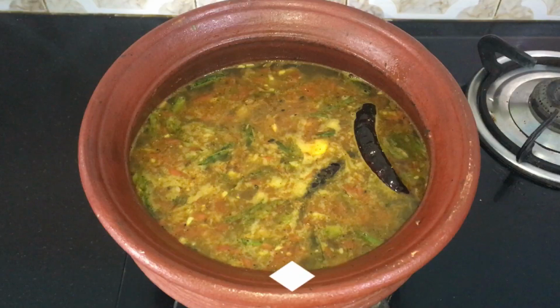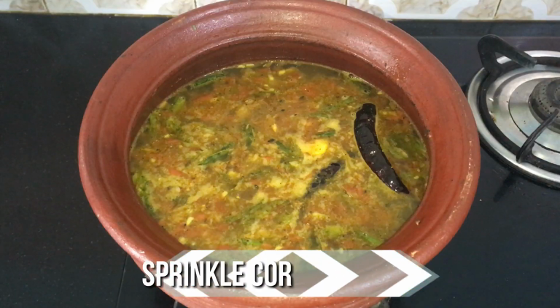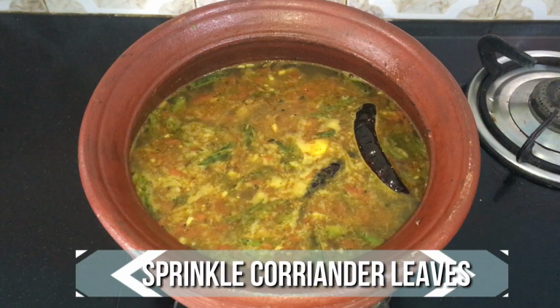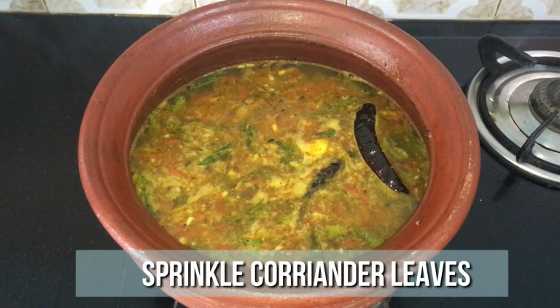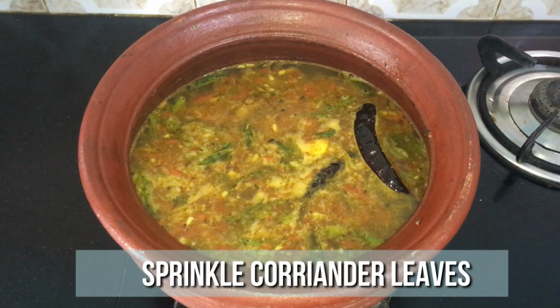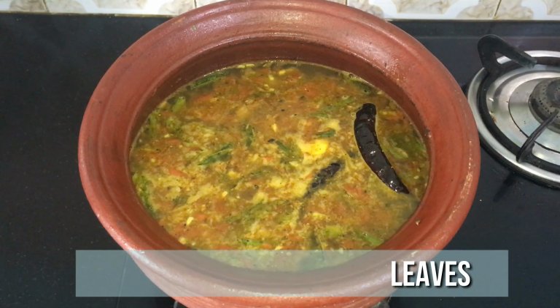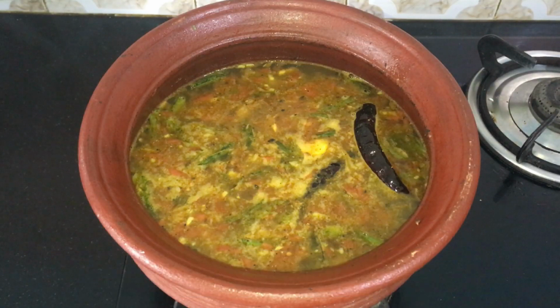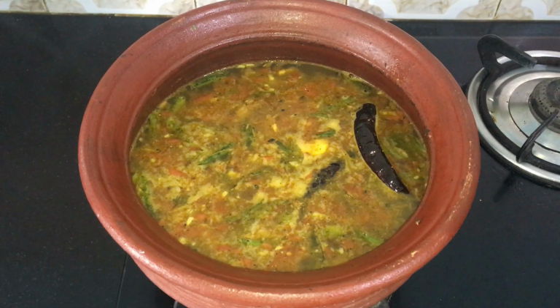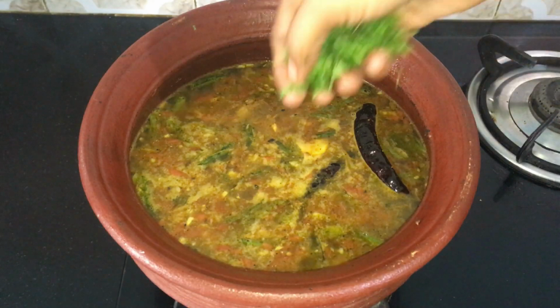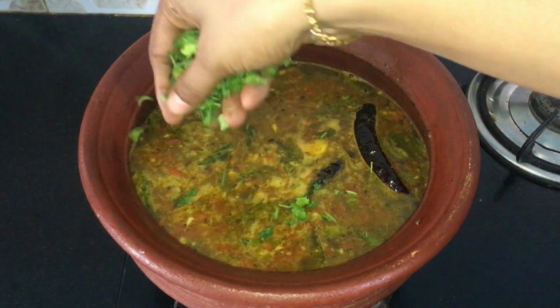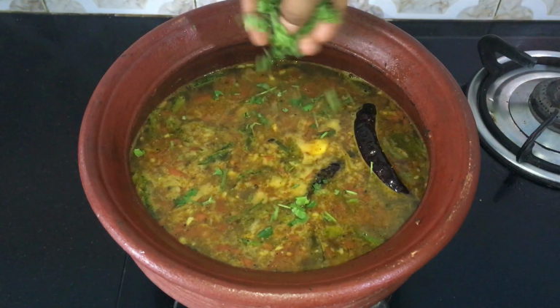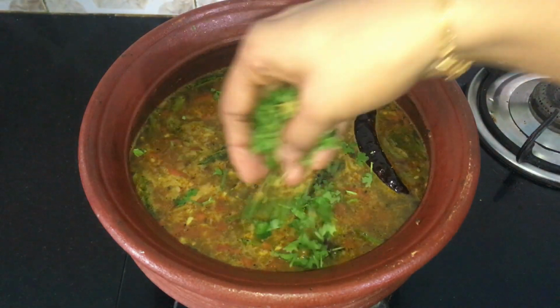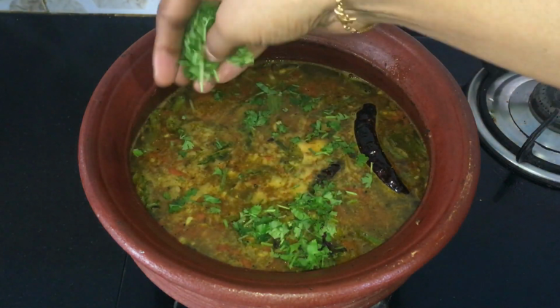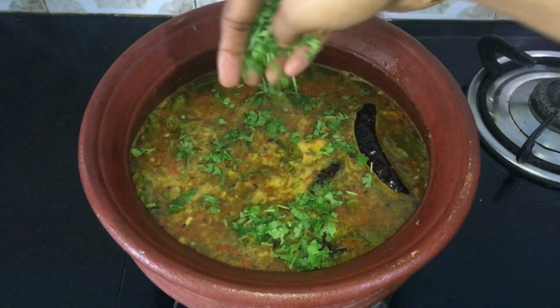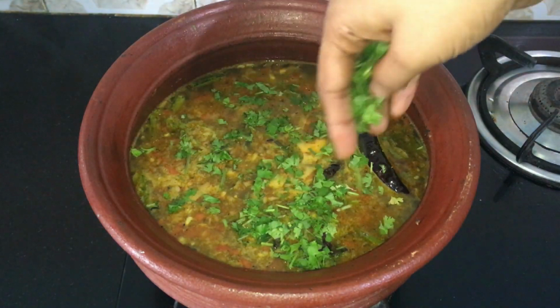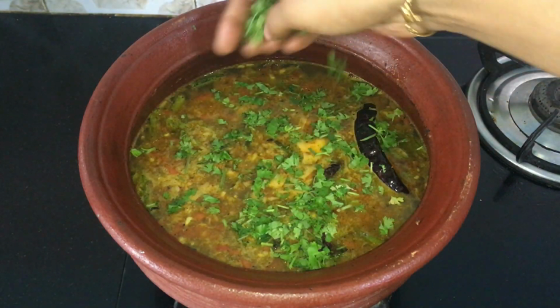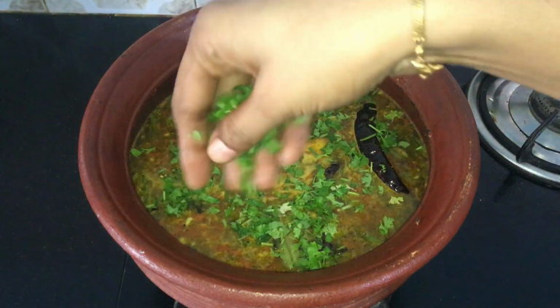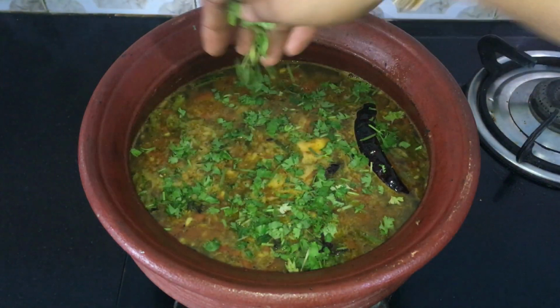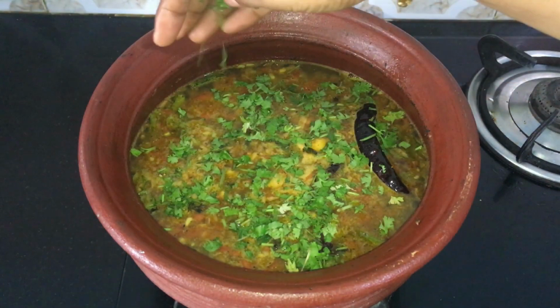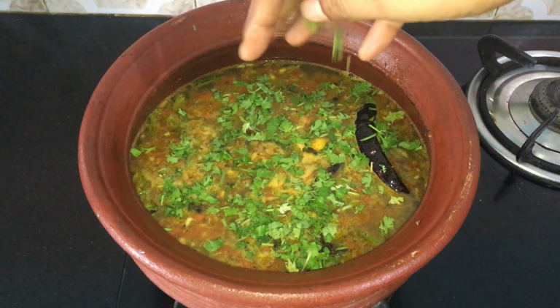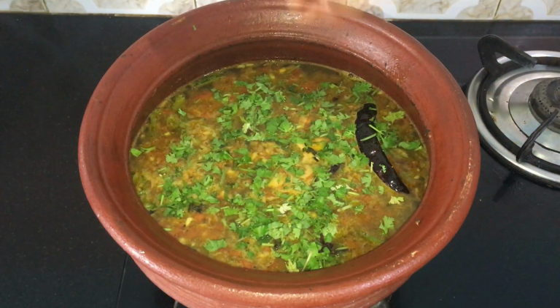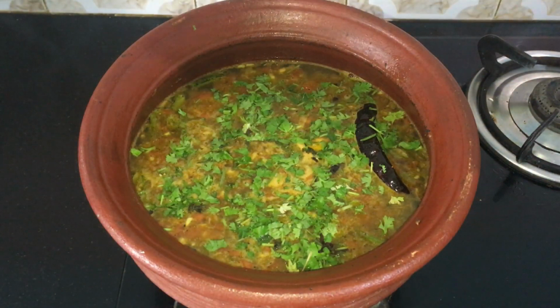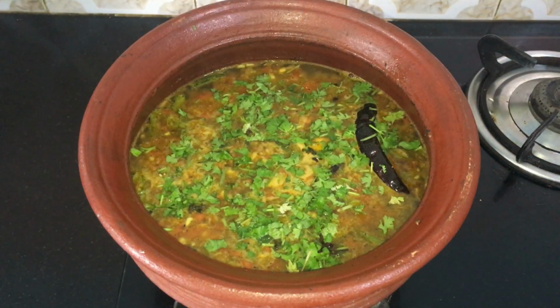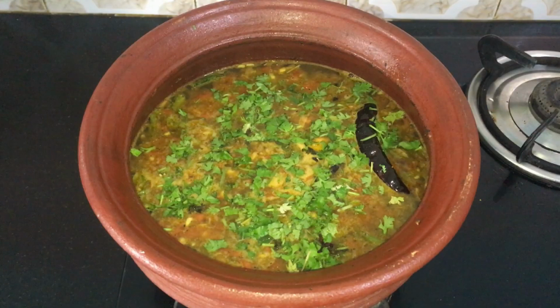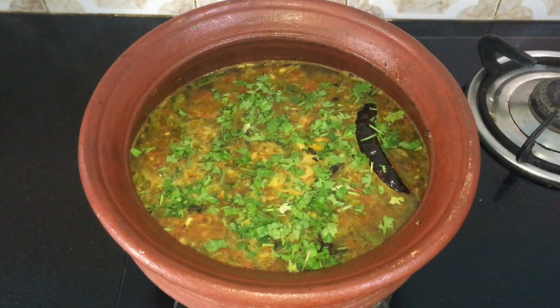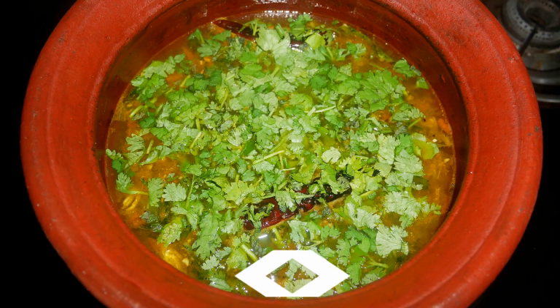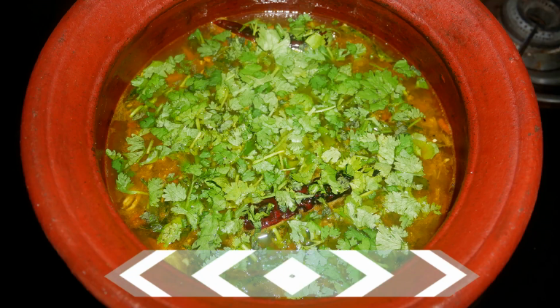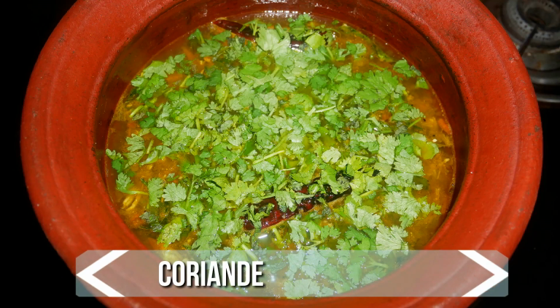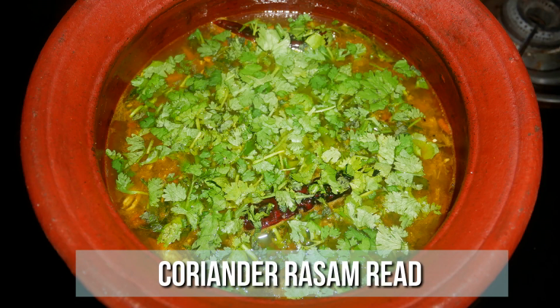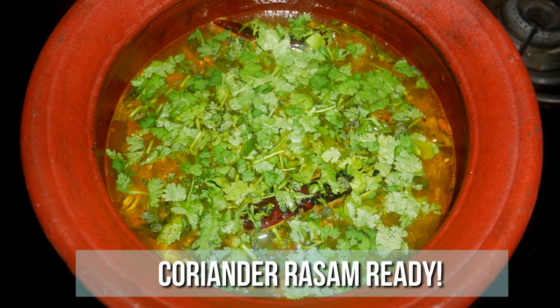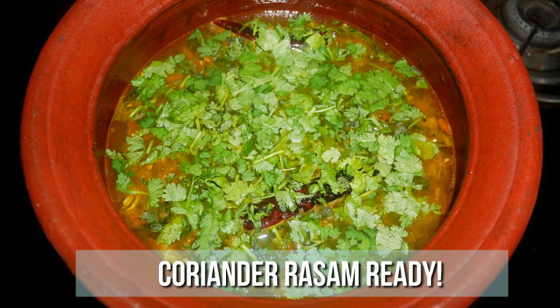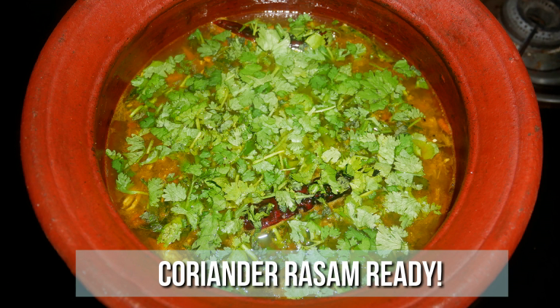Once it starts to boil, turn off the flame and sprinkle some chopped coriander leaves. Now delicious coriander rasam is ready — very healthy and definitely an immunity booster. Serve it nice and hot with some steamed rice and enjoy with your family and friends.